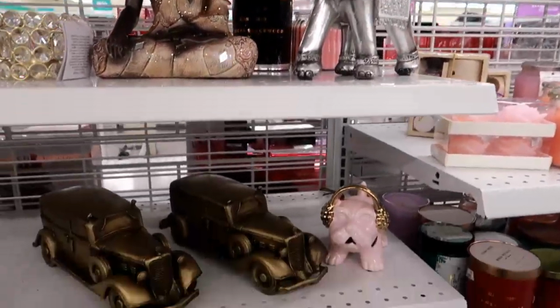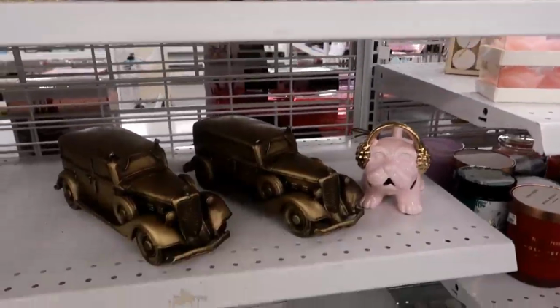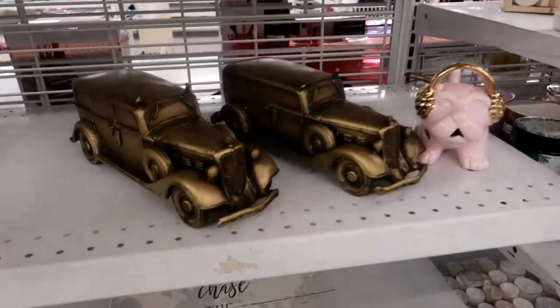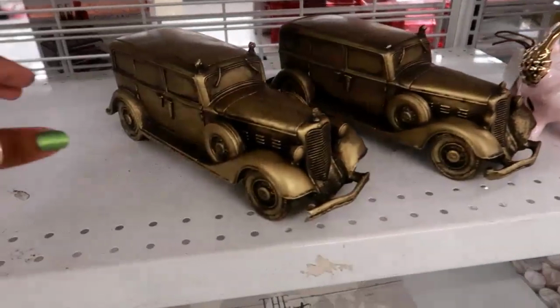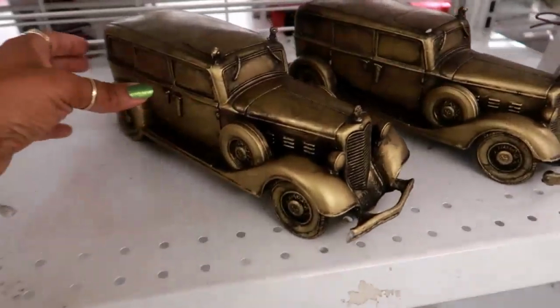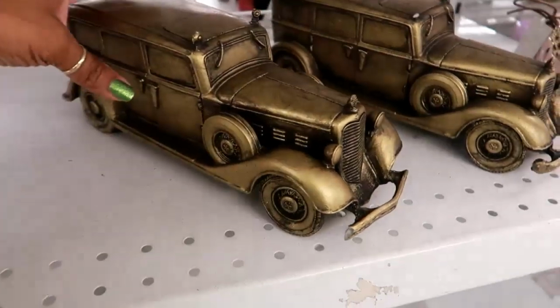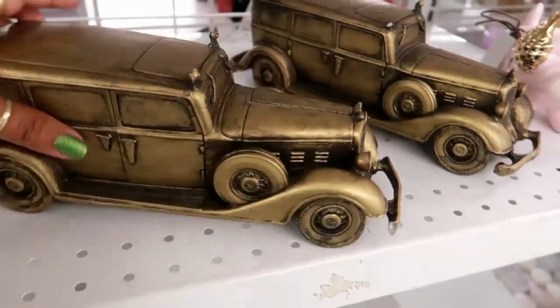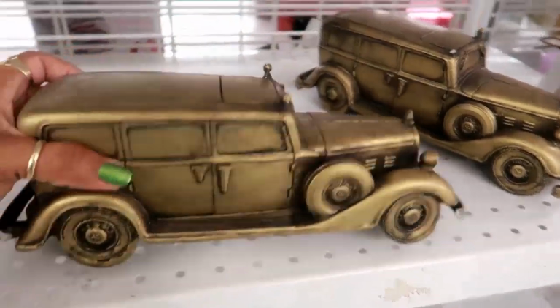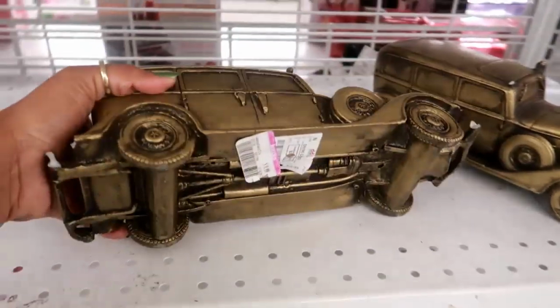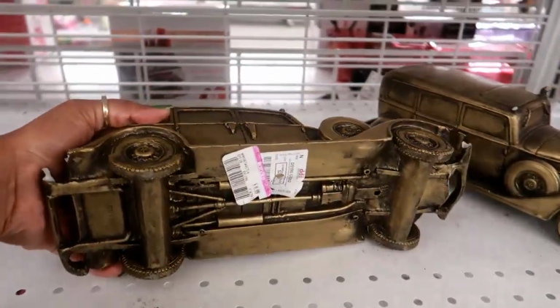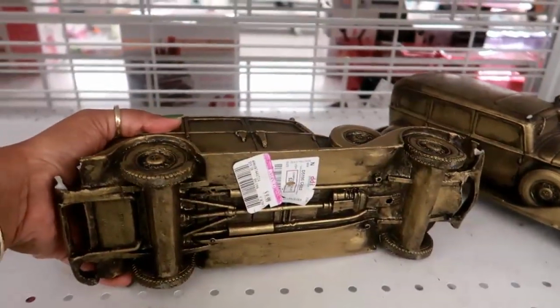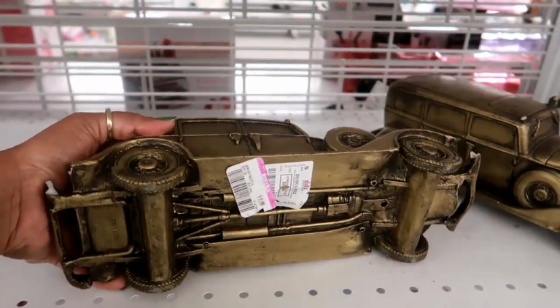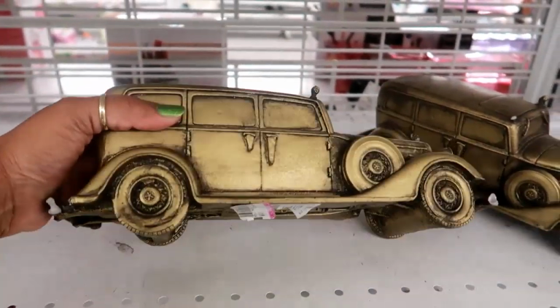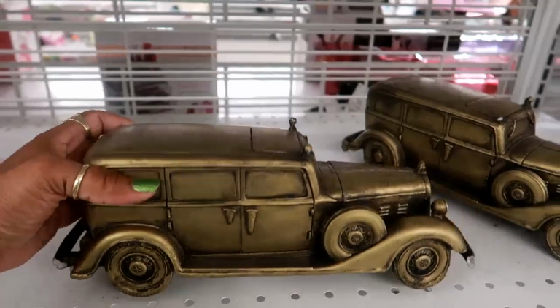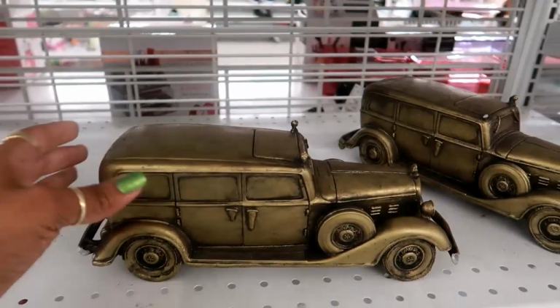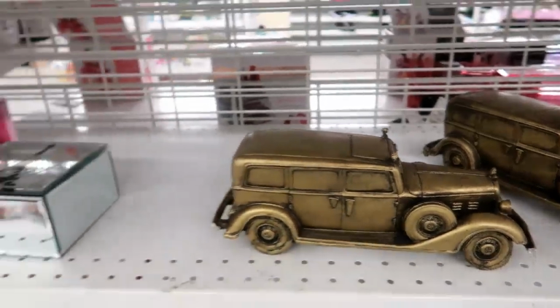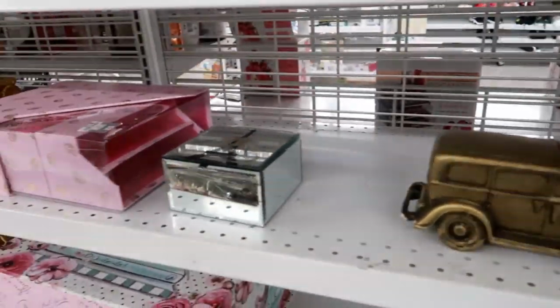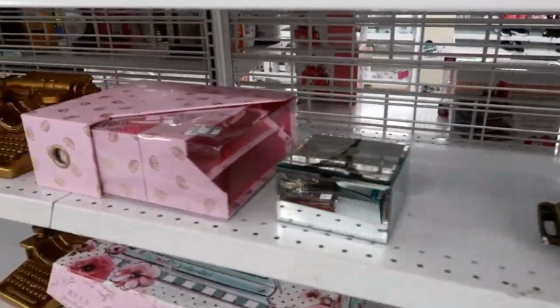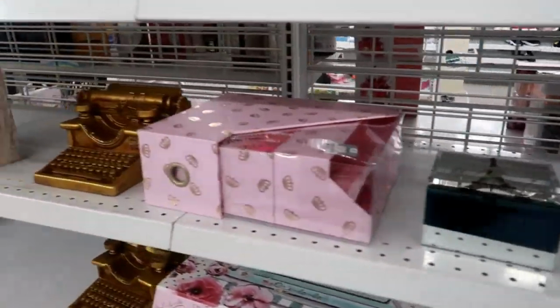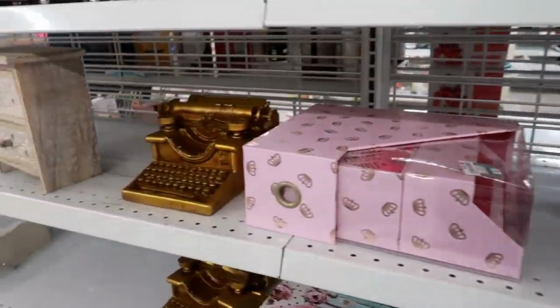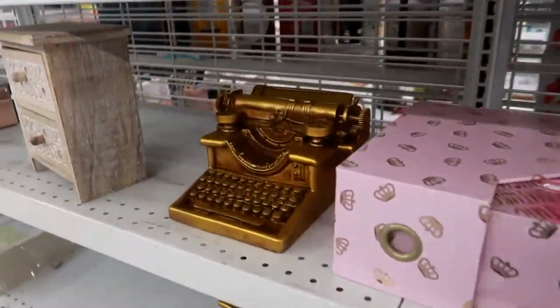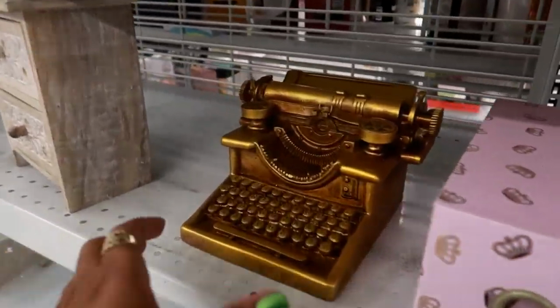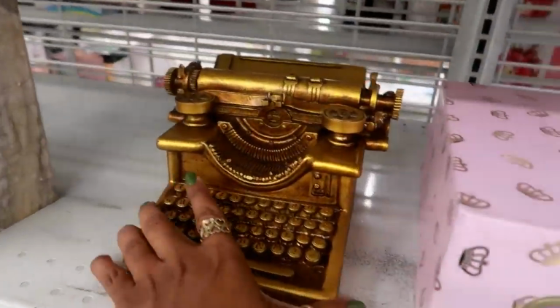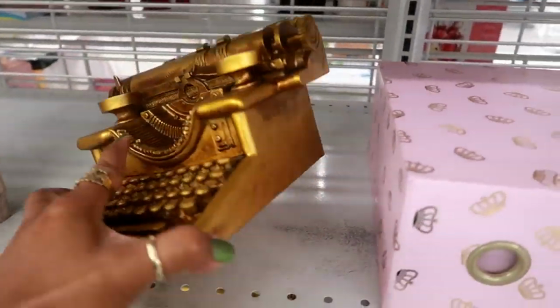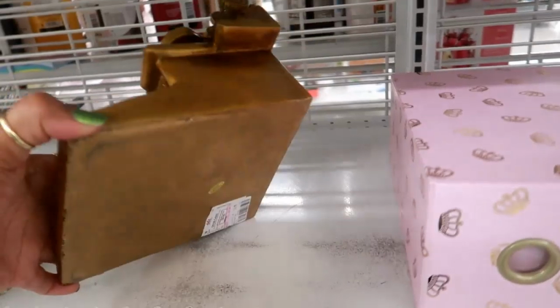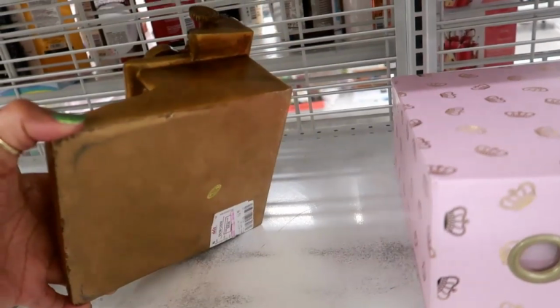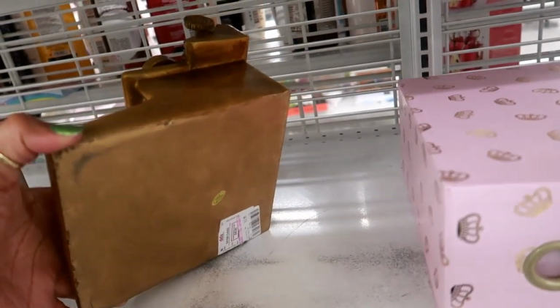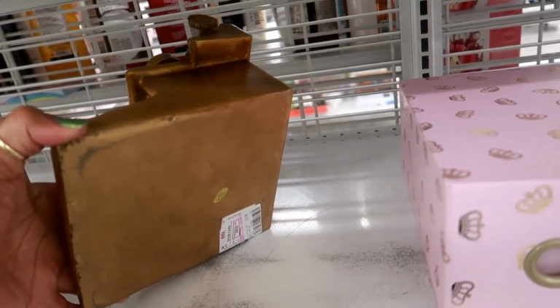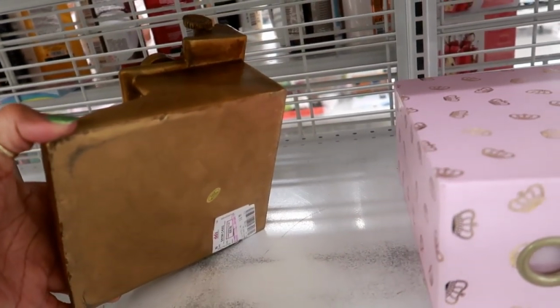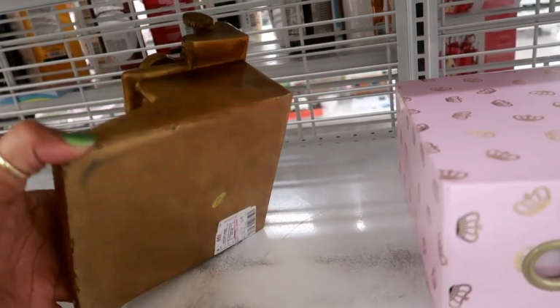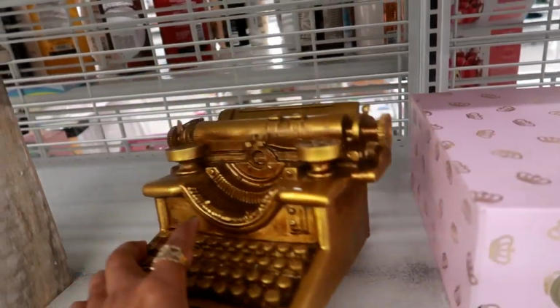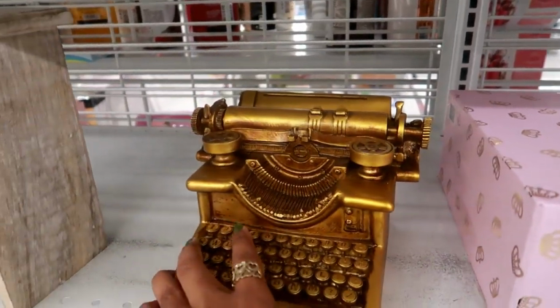I did kind of scan through the shoes and the purses but I didn't really see anything today. This is on clearance for $9.99. Oh, this is kind of cute — a little typewriter on clearance for $8.99.